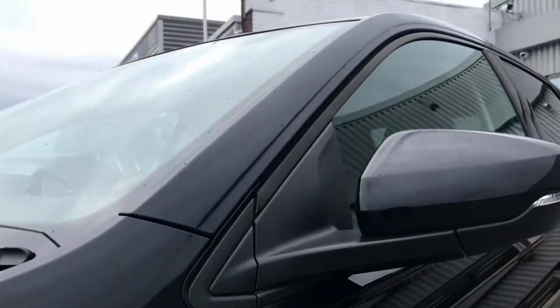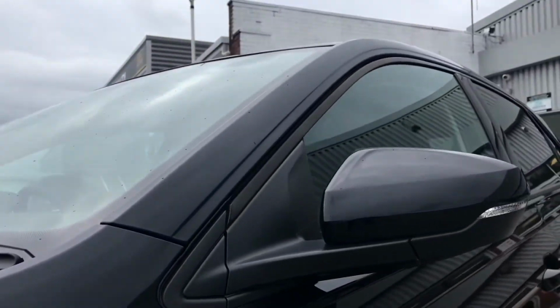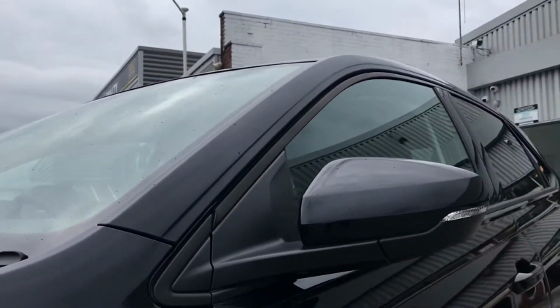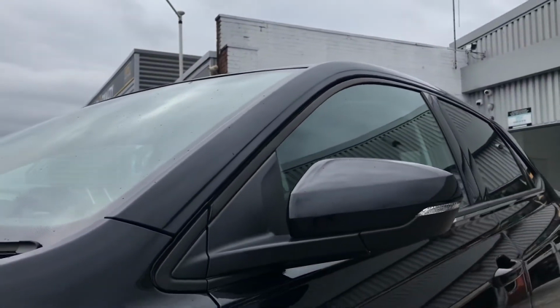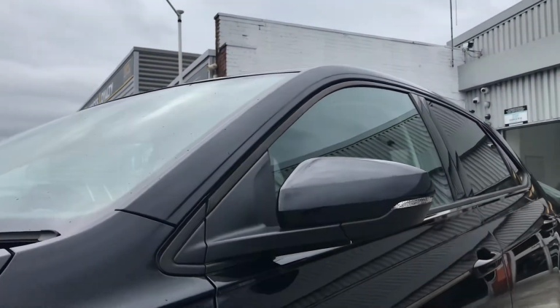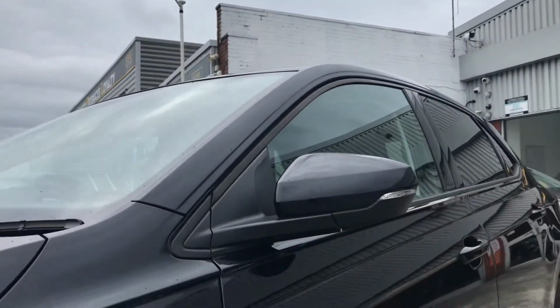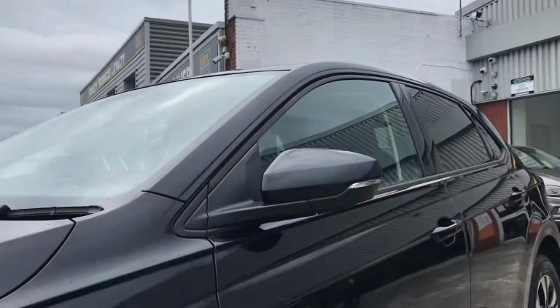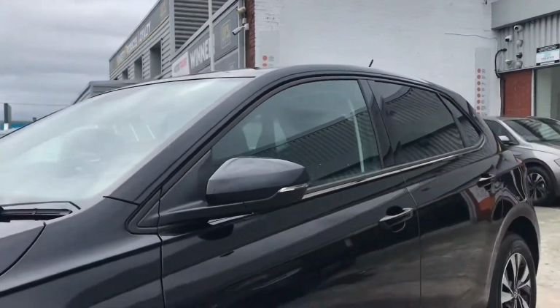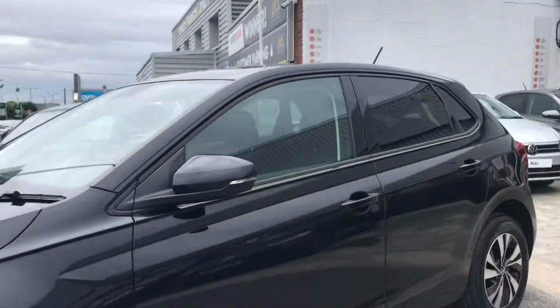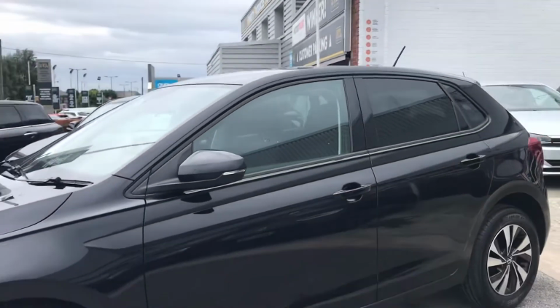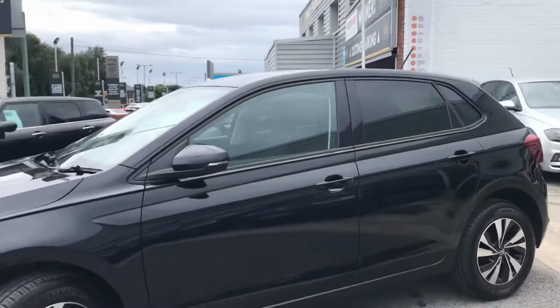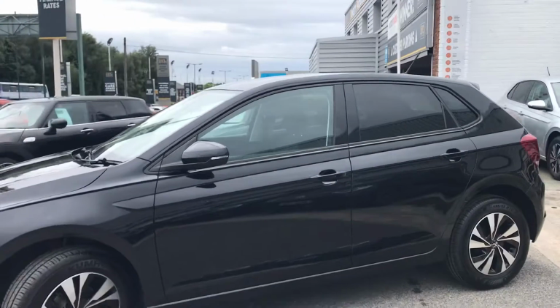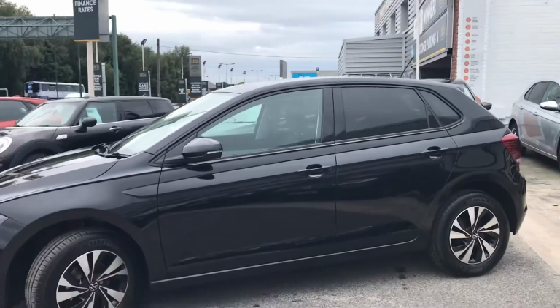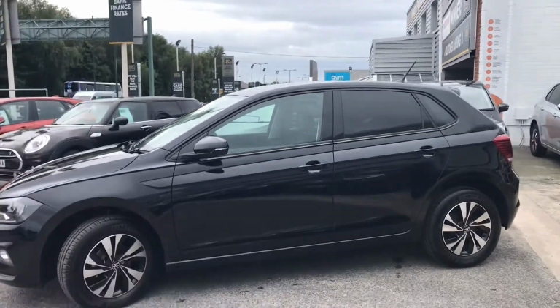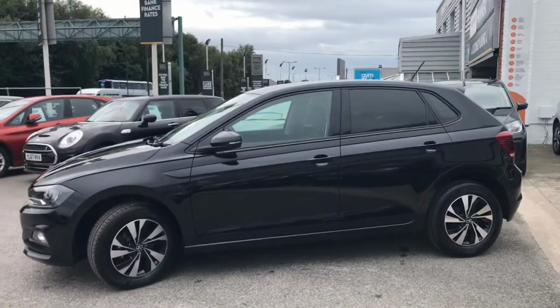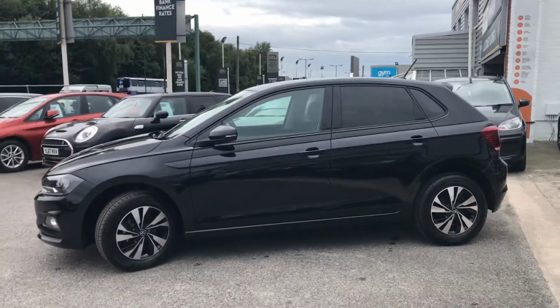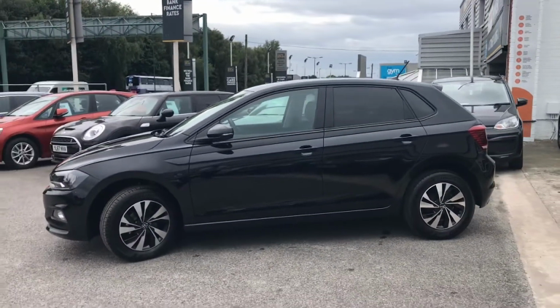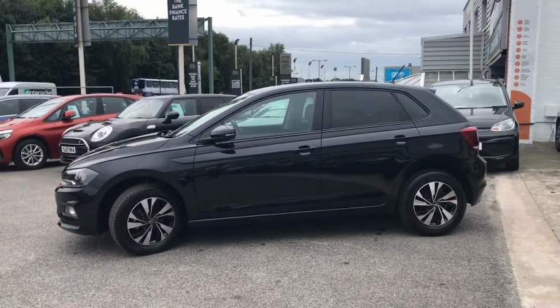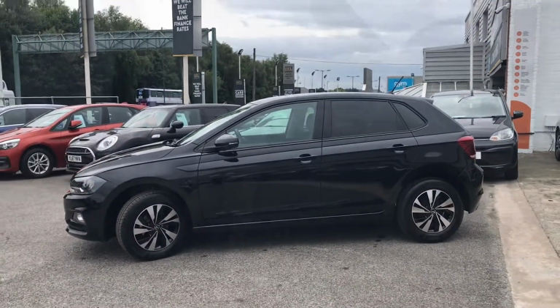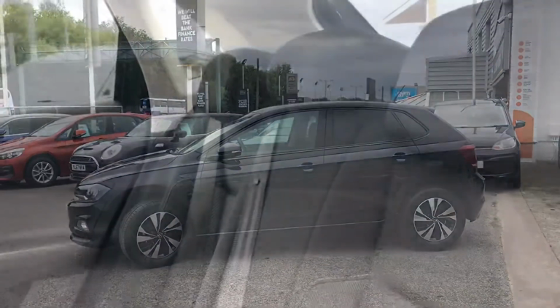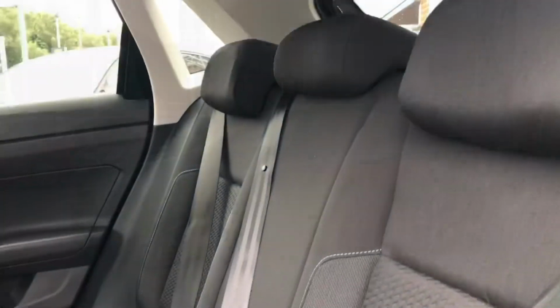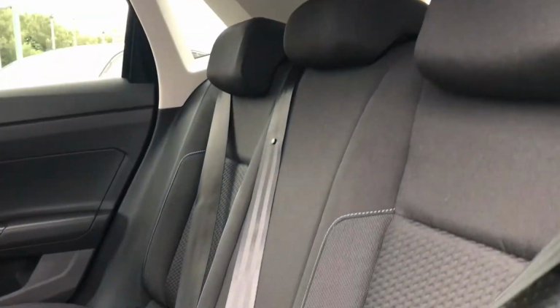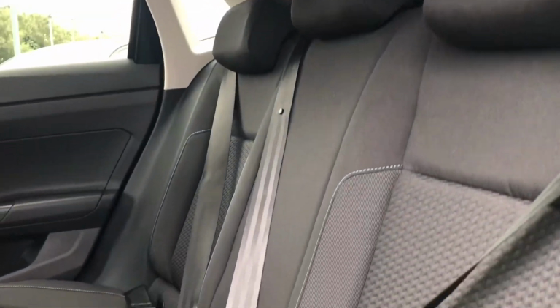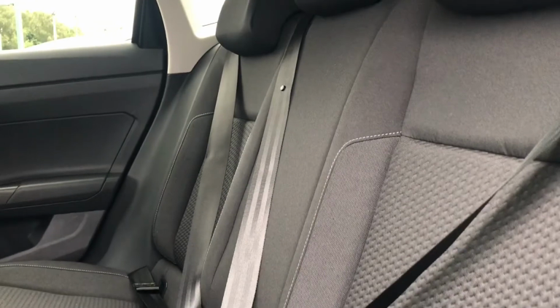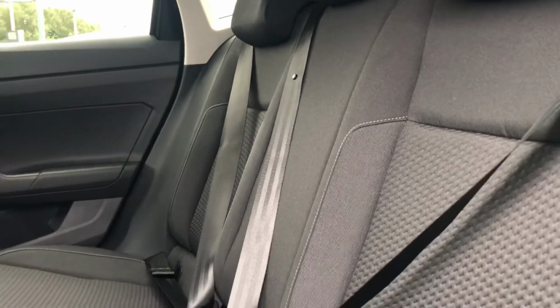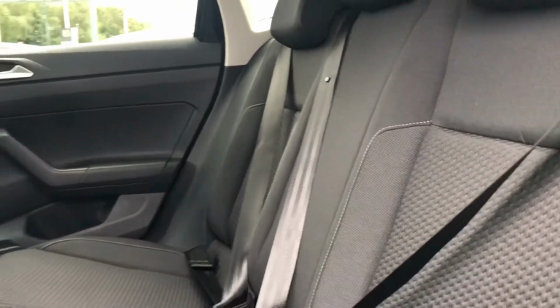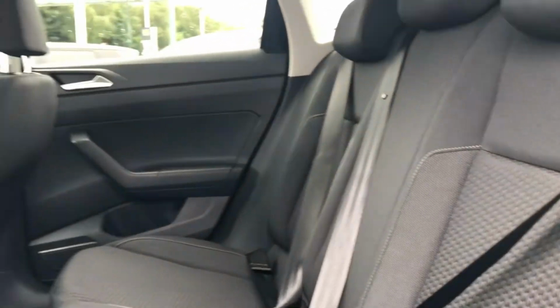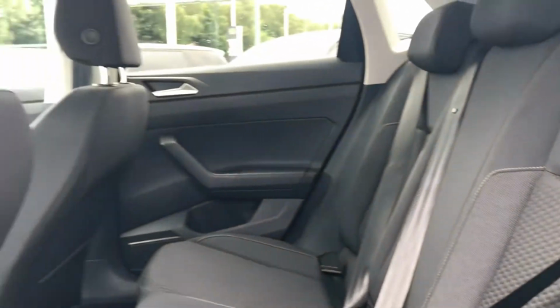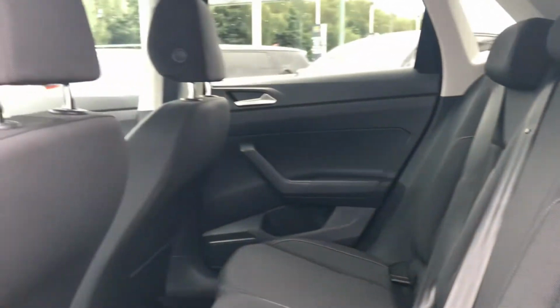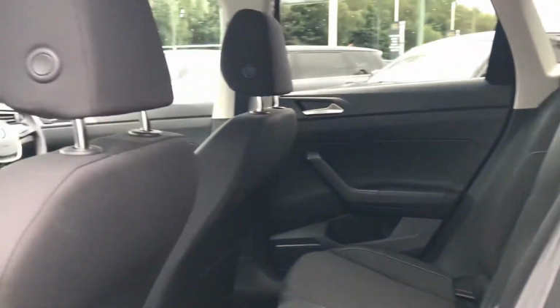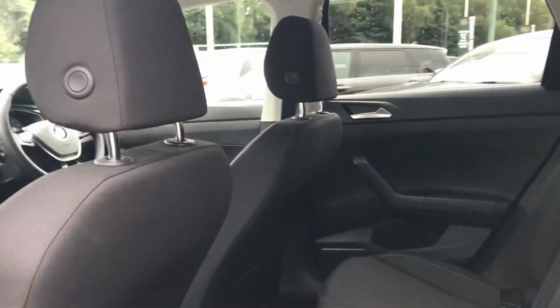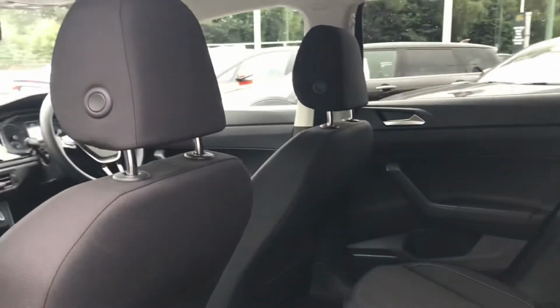You'll notice that the wing mirrors can be pushed in to provide safety for the vehicle, ensuring they don't get damaged in any way, along with a sleek rear privacy glass that offers privacy for your rear passengers while giving the car a bit of a spoiler look. The car has been kept in outstanding condition and the back has tons of space for leg room.